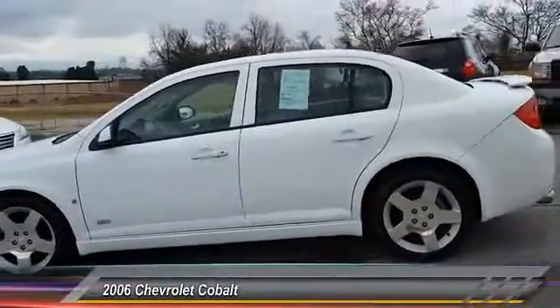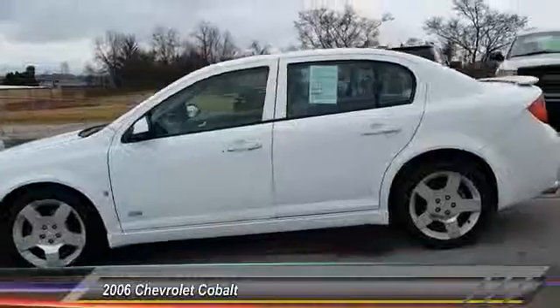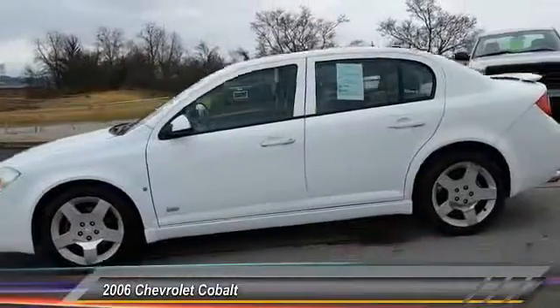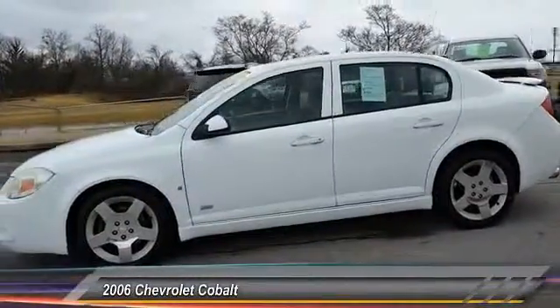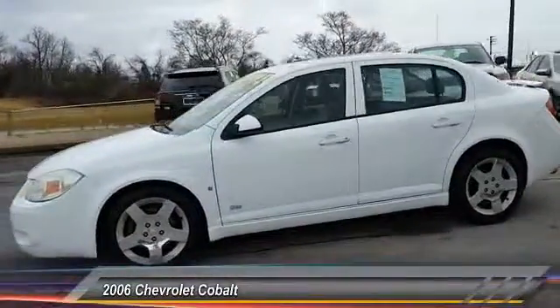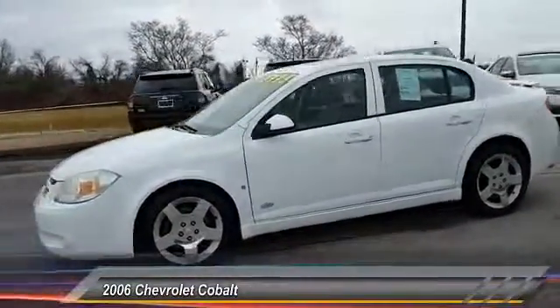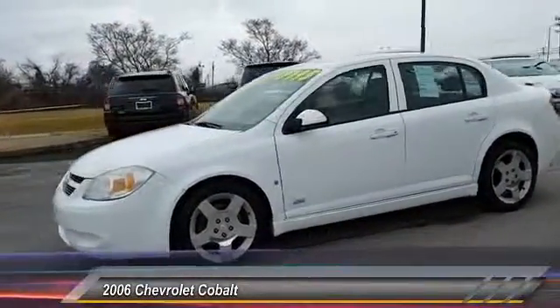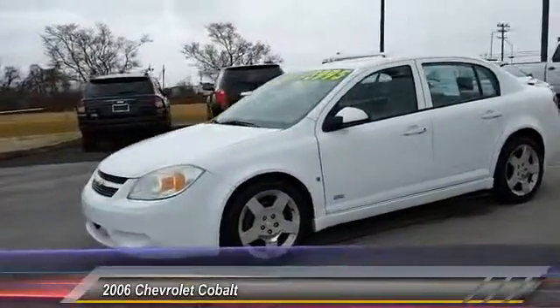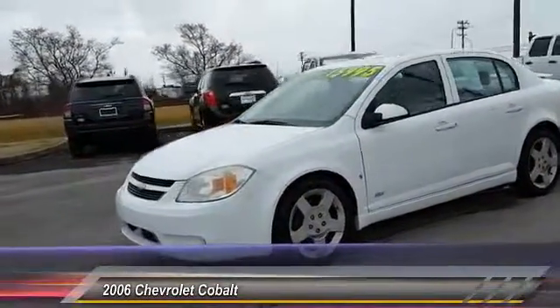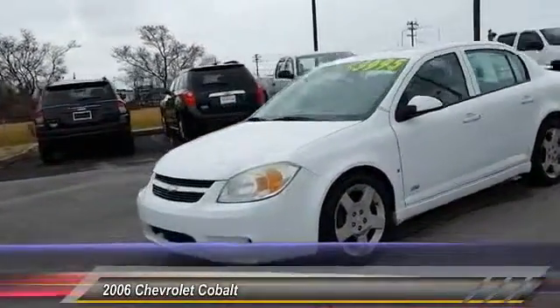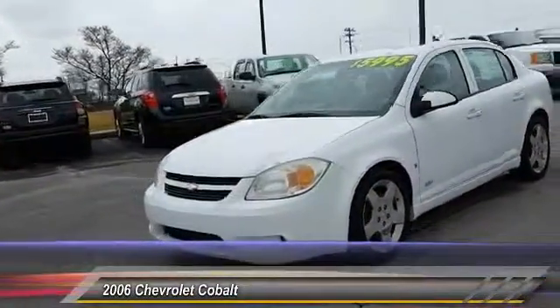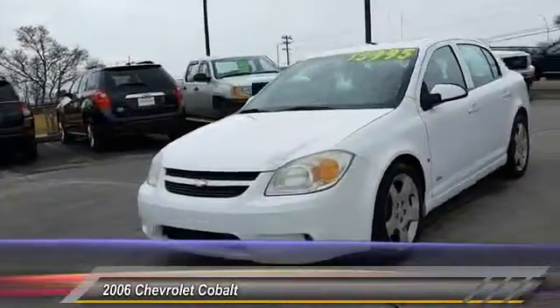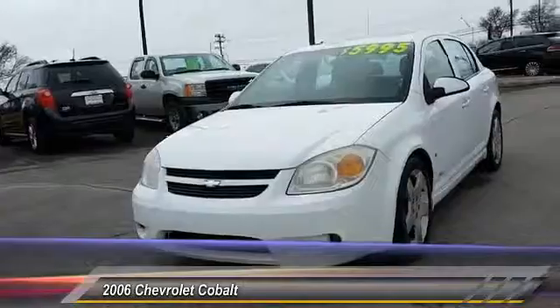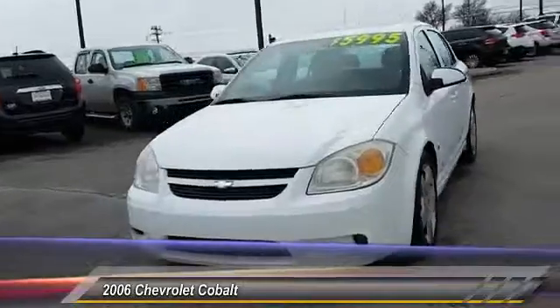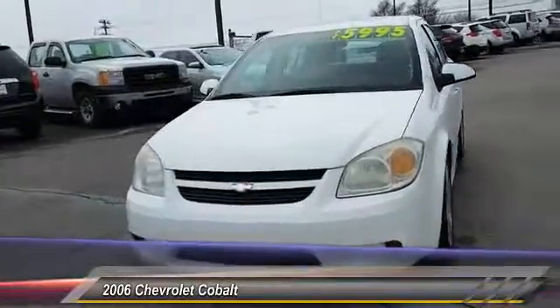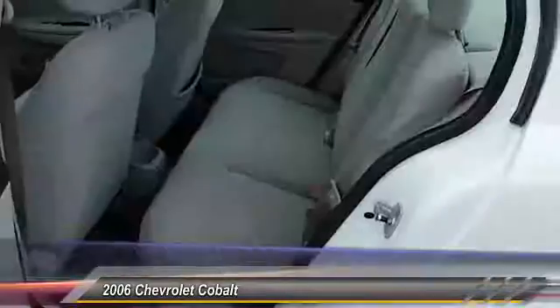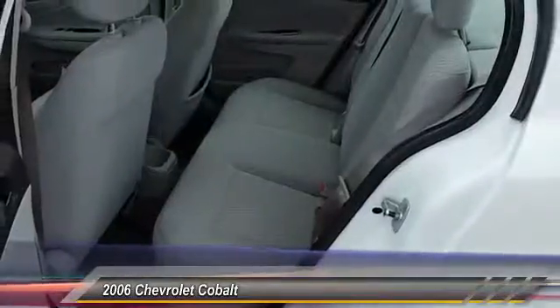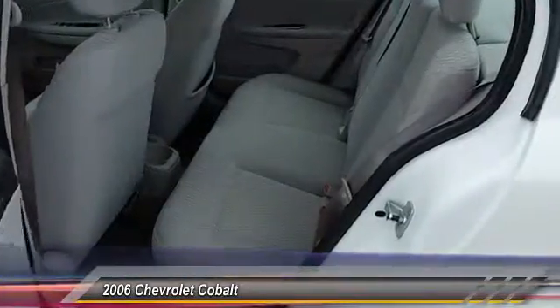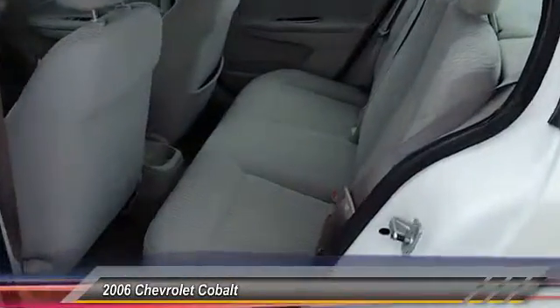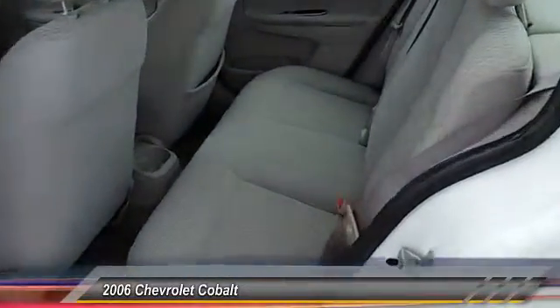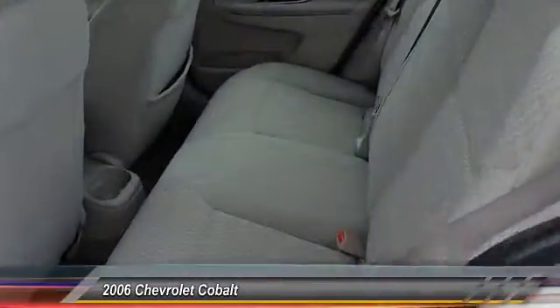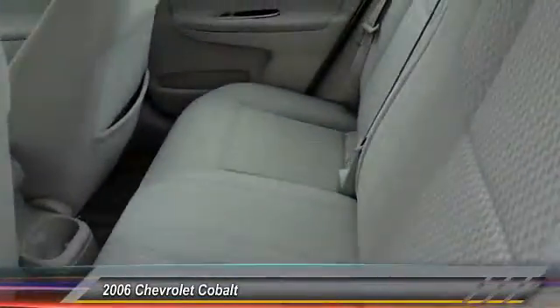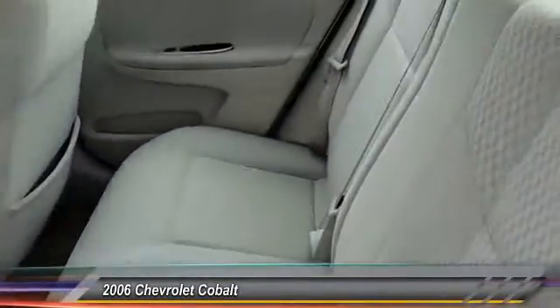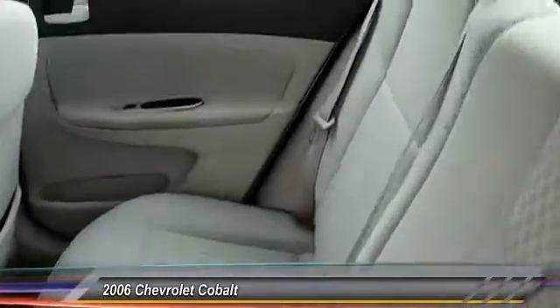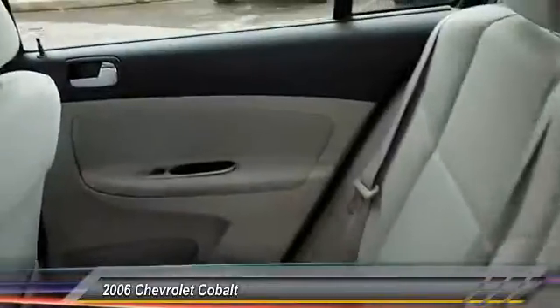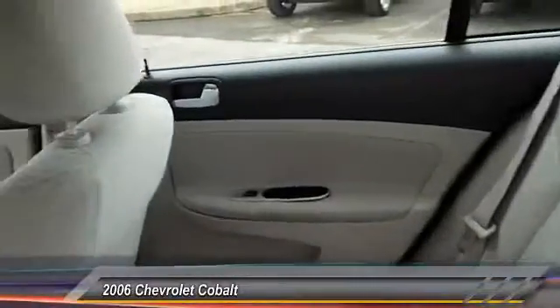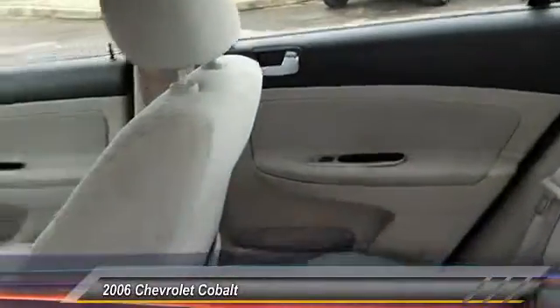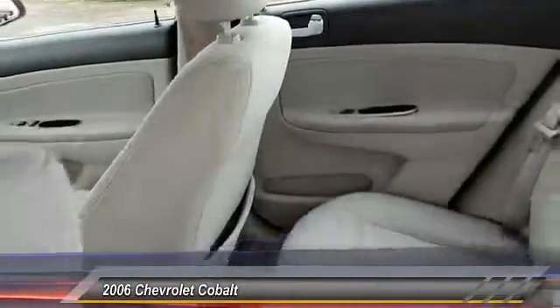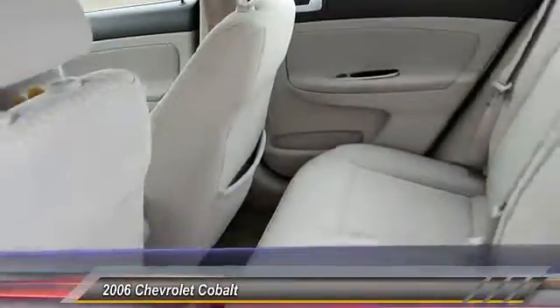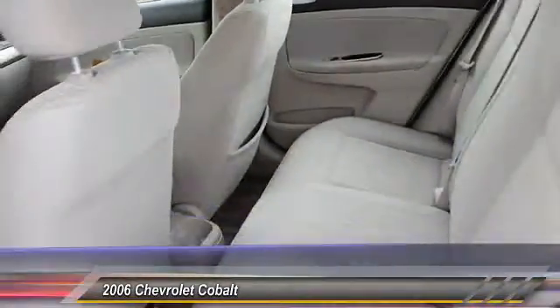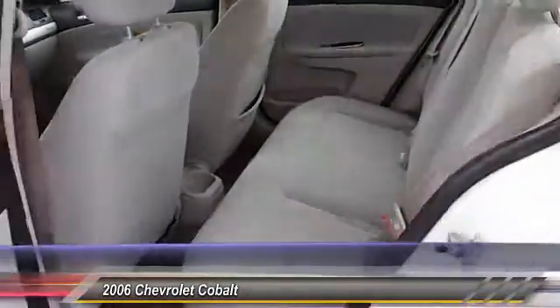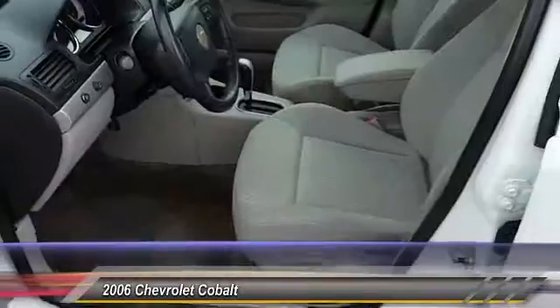Here are some of this vehicle's great options: keyless entry, adjustable steering wheel, air conditioning, front power steering, floor mats, aluminum wheels, FWD, rear defrost, child safety locks, power door locks.